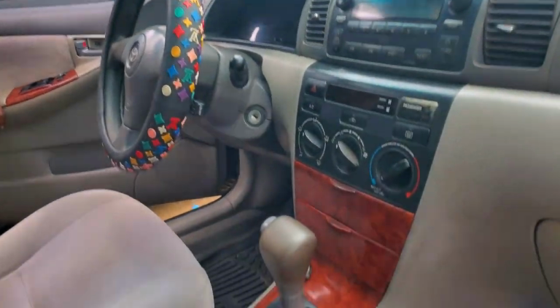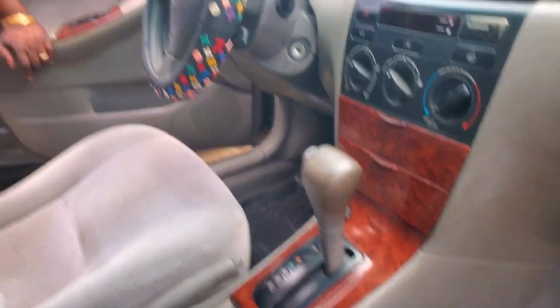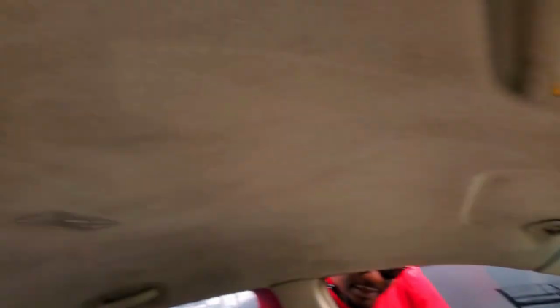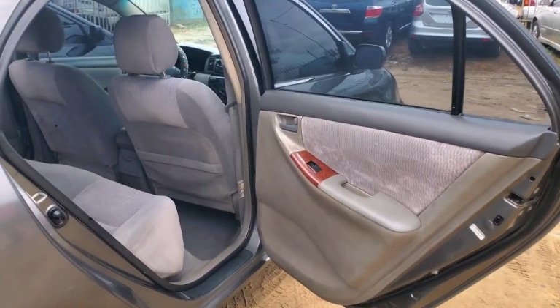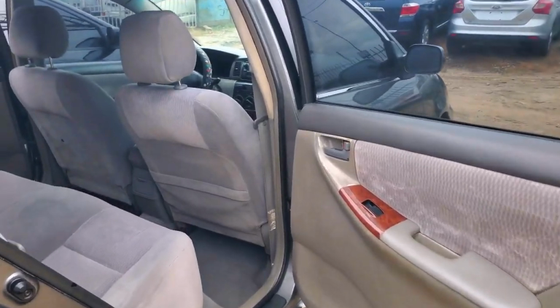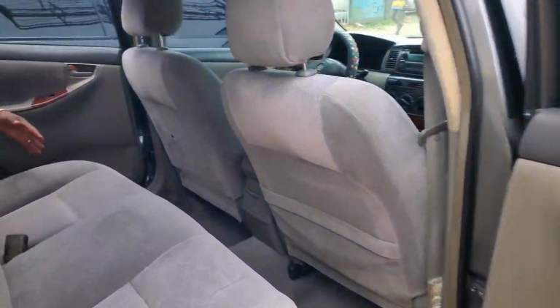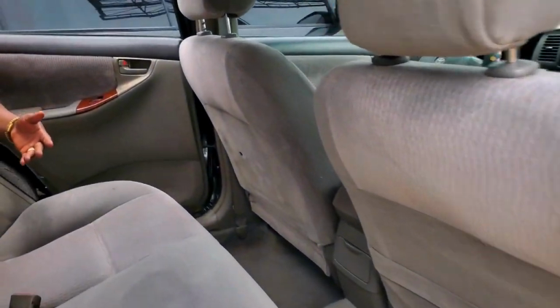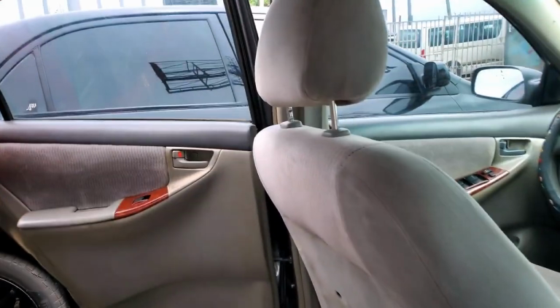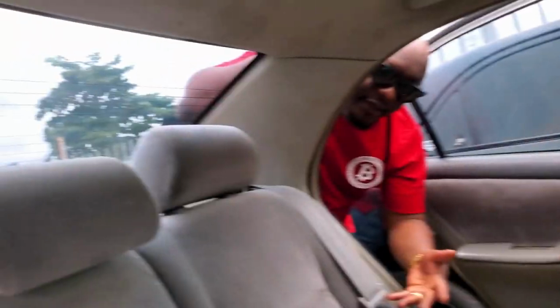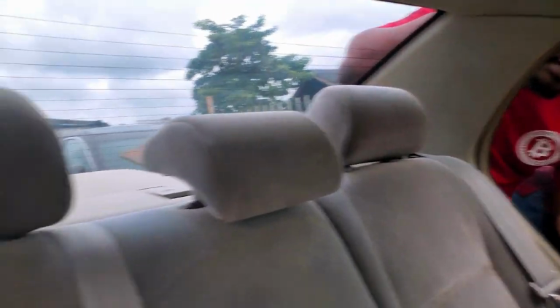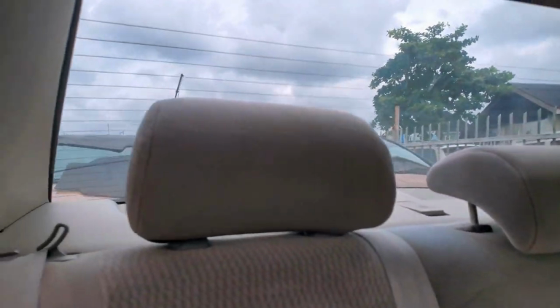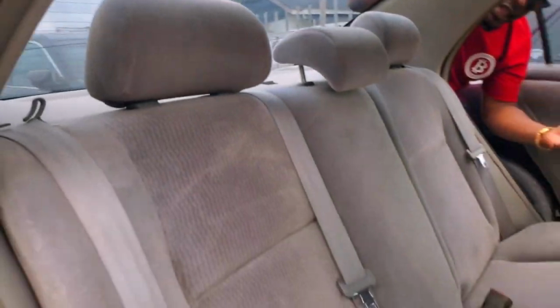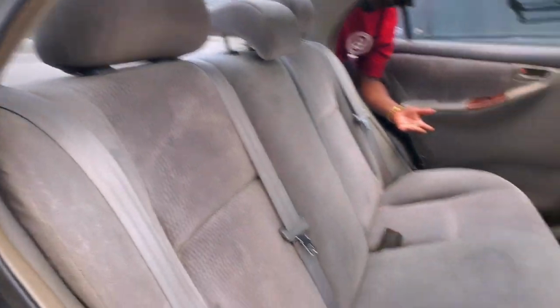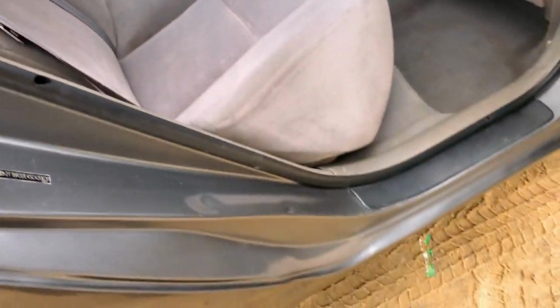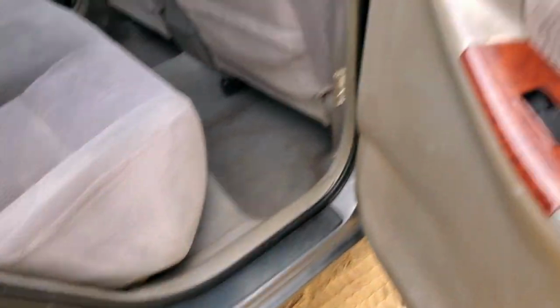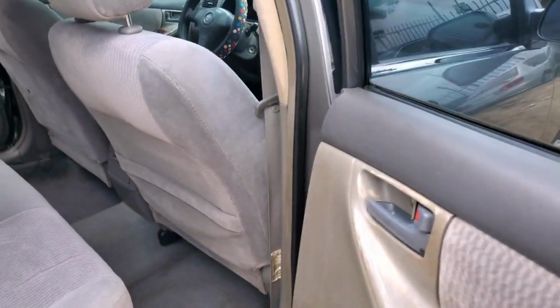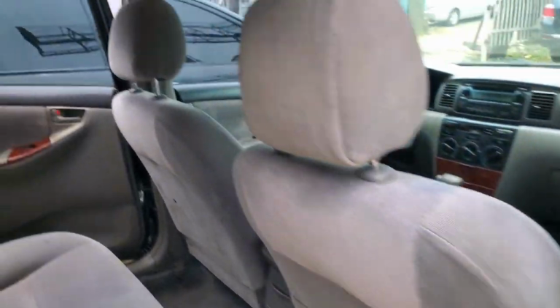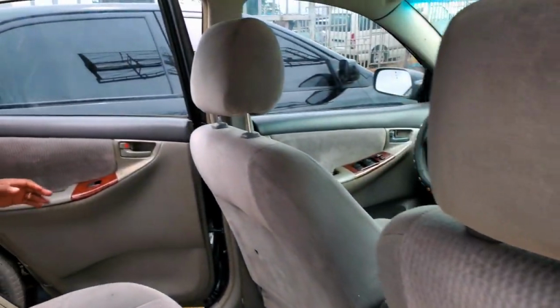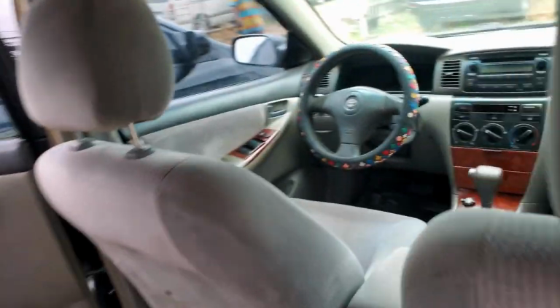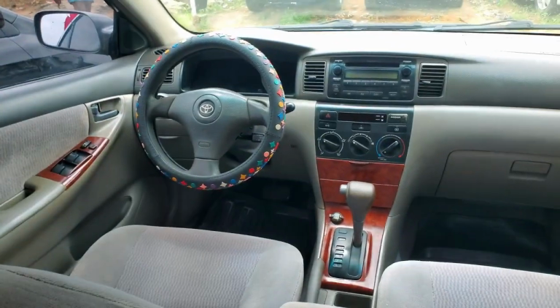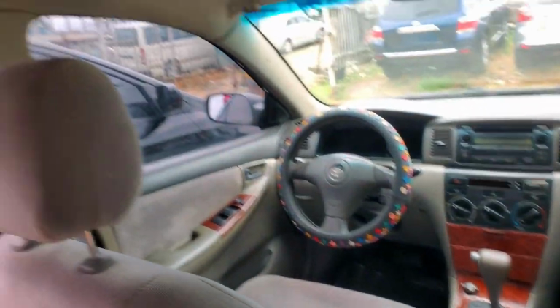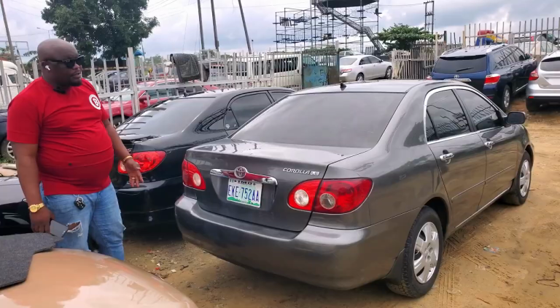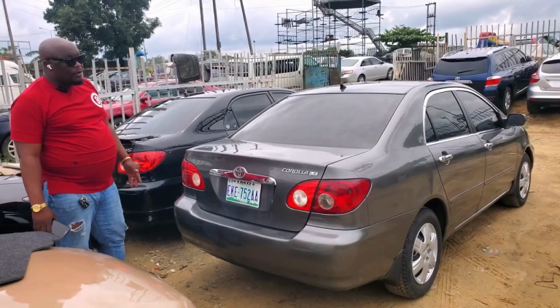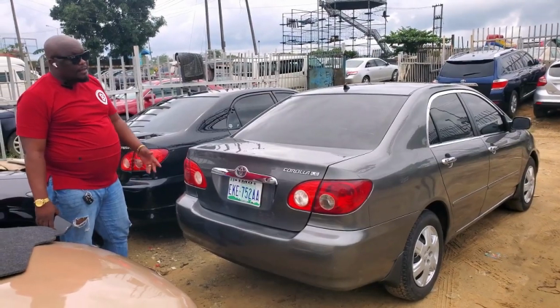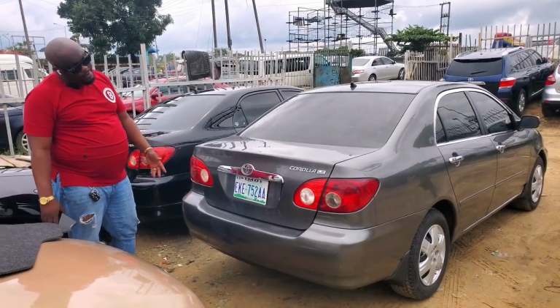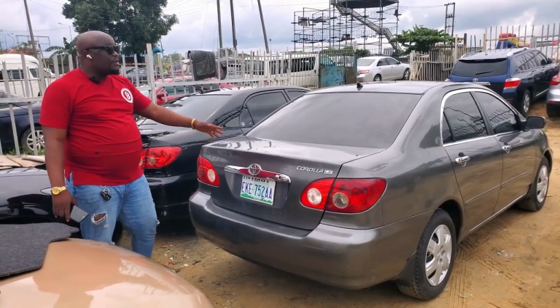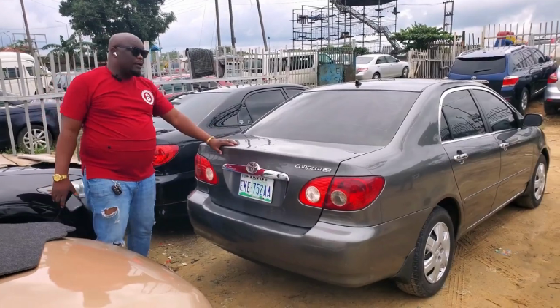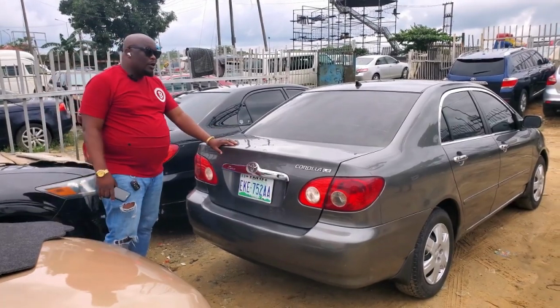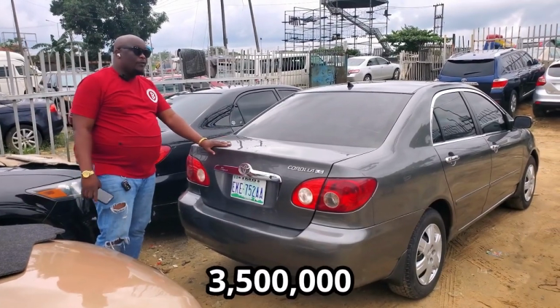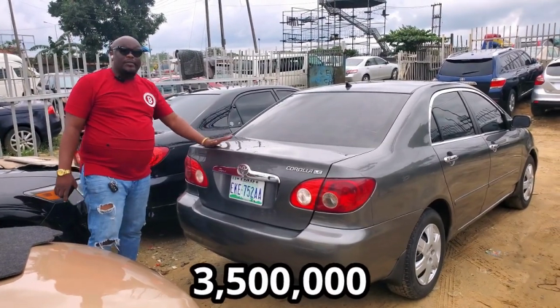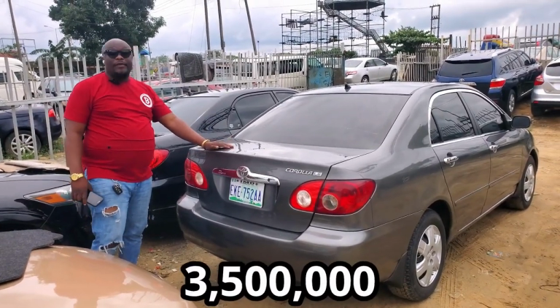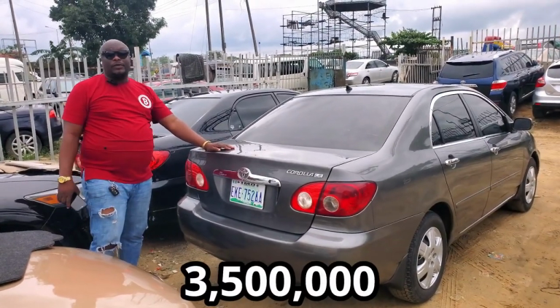Let me show you the back seat. This is the back — very clean, almost like Belgian, with a Formica interior too. The Toyota Corolla LE 2007 model, going for $3,500,000. But the price is negotiable.